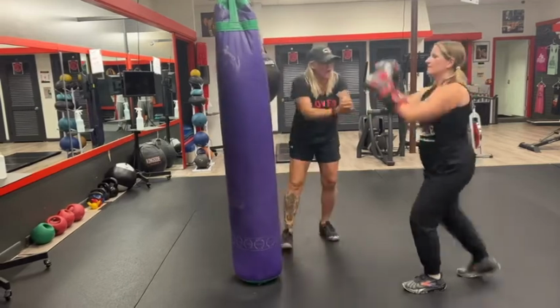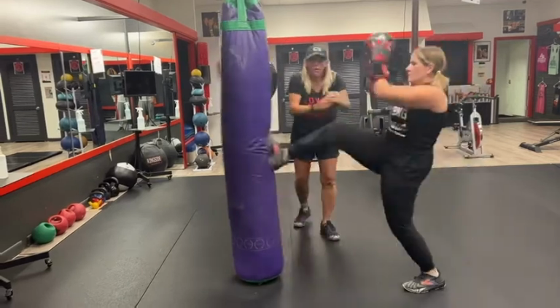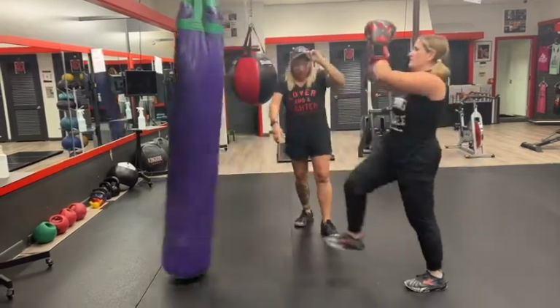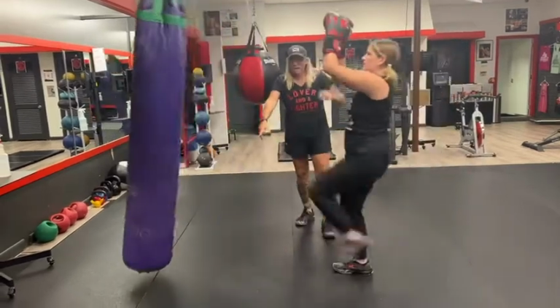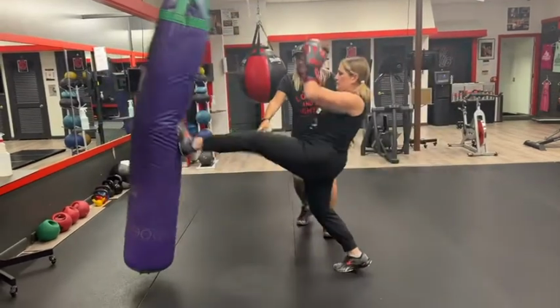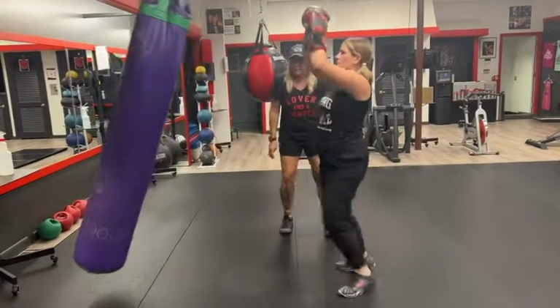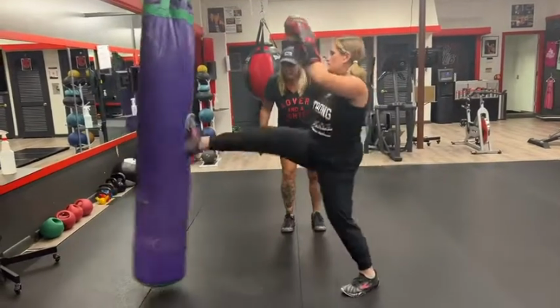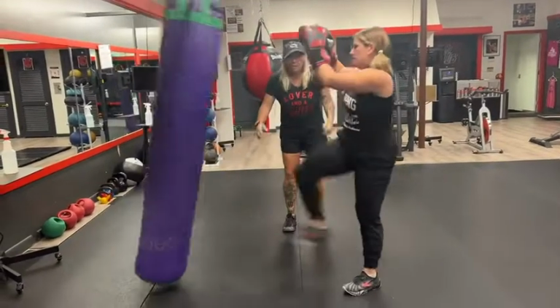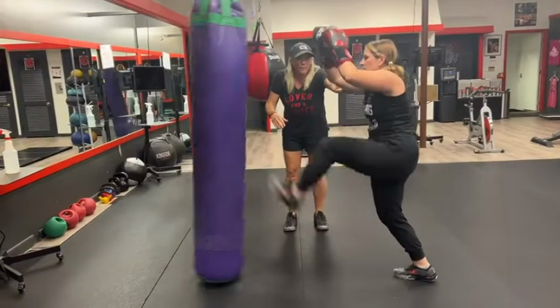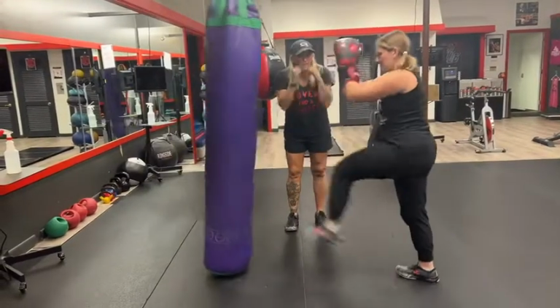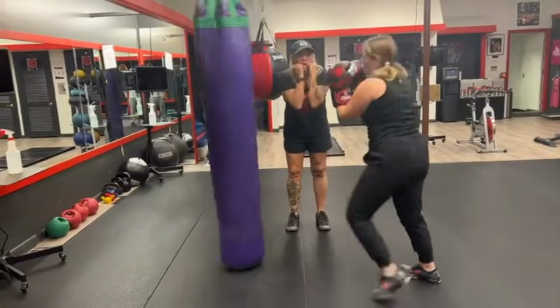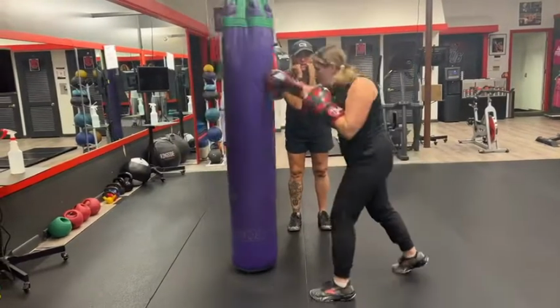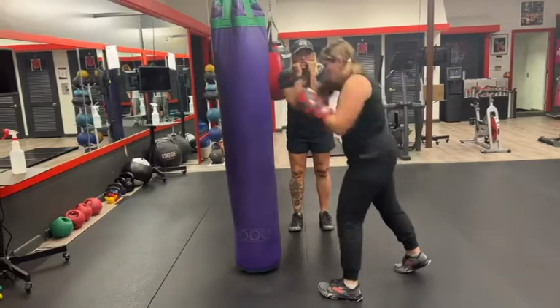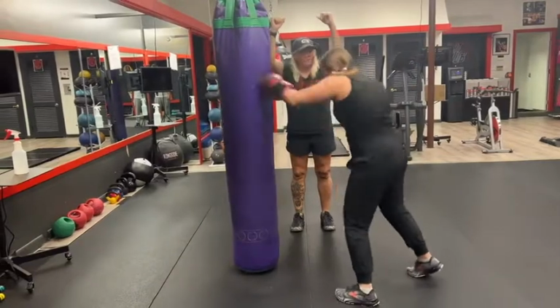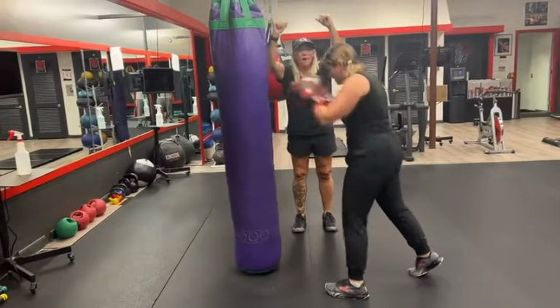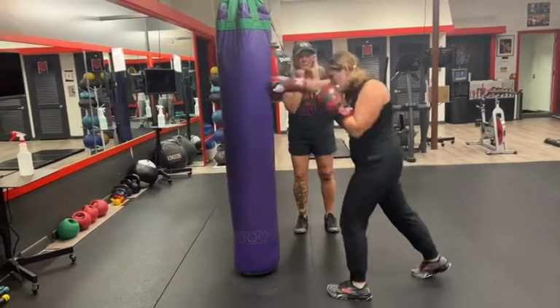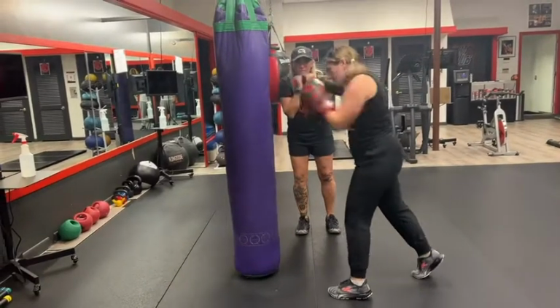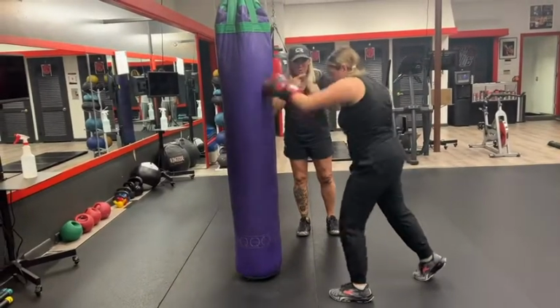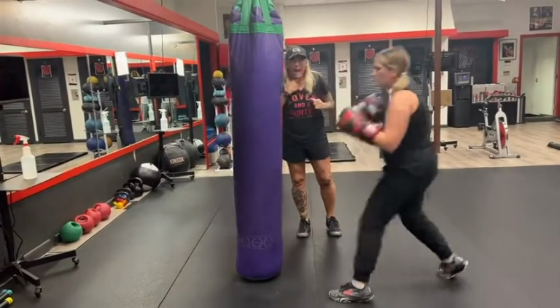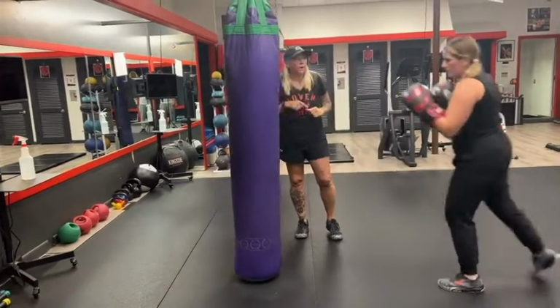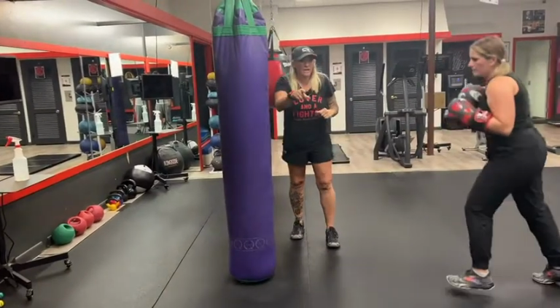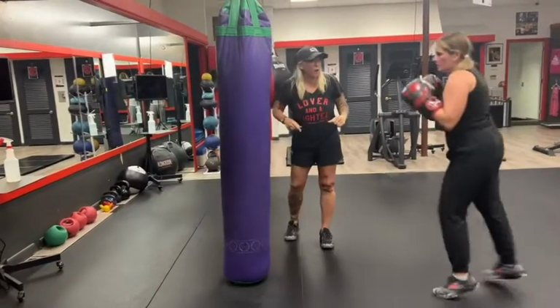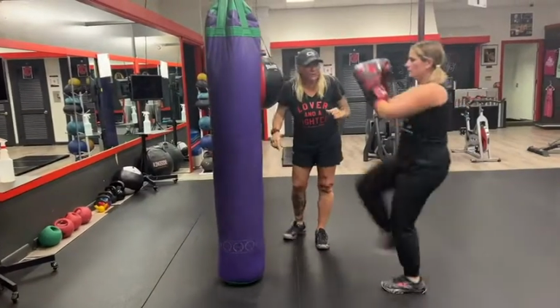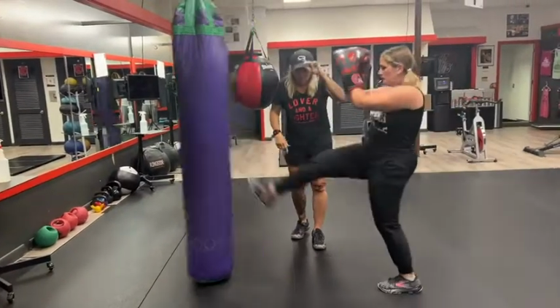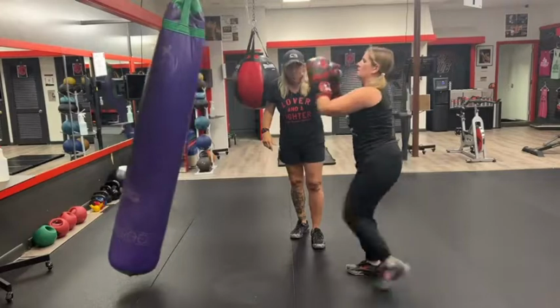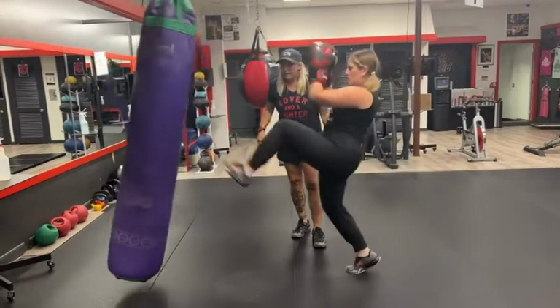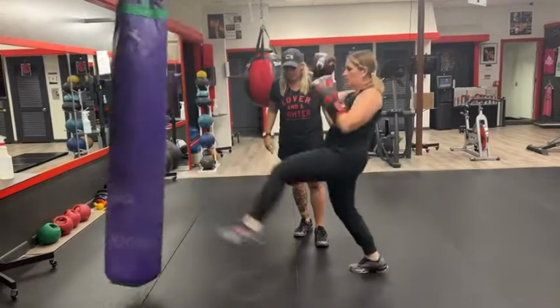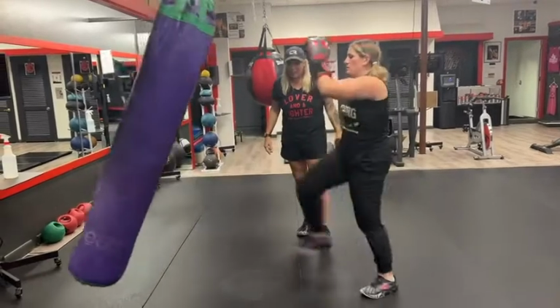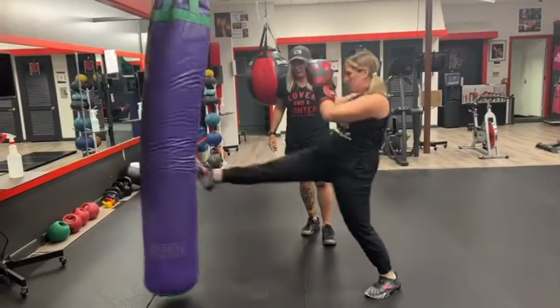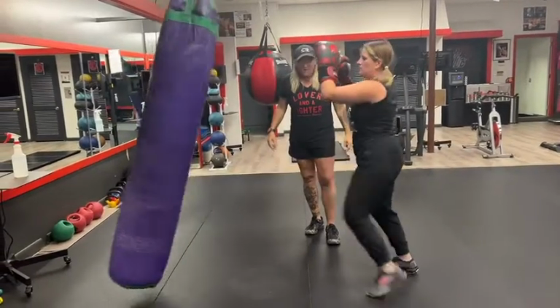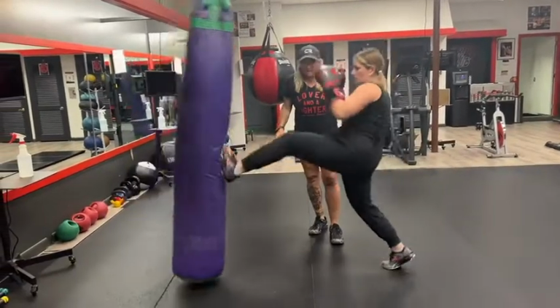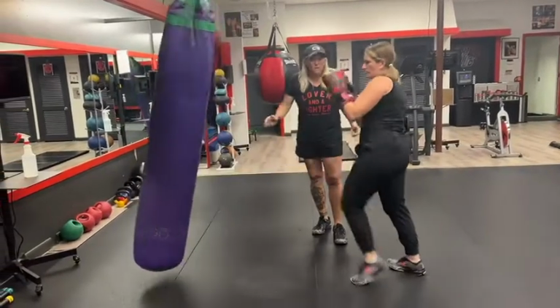Let's go — 4 kicks. Elbows in, tight. Don't bring your arms up, keep them tight. Chin down, protect your throat. Good, that's it.